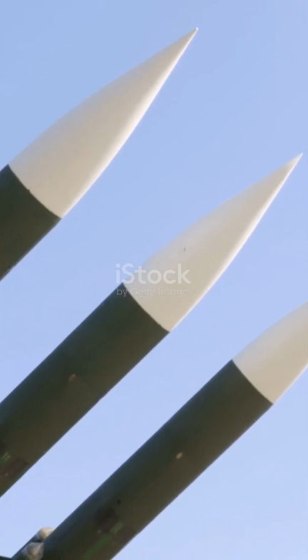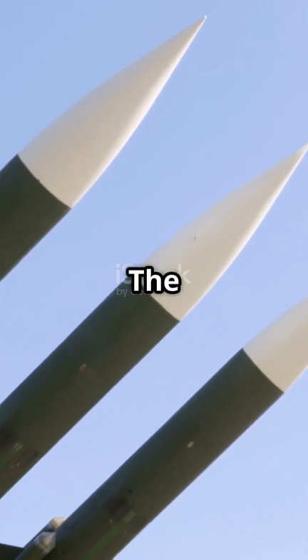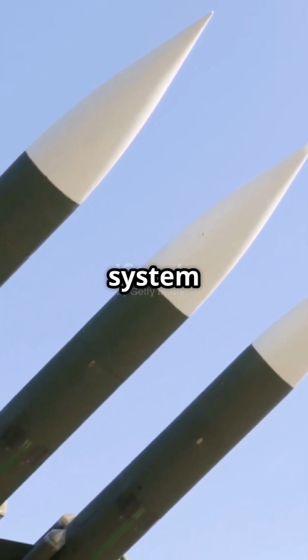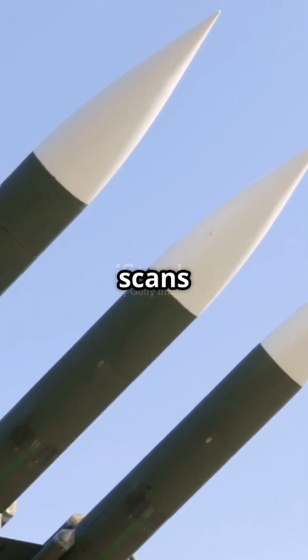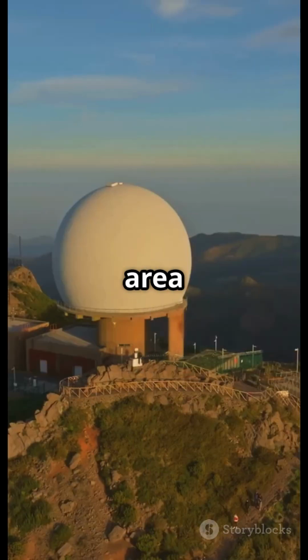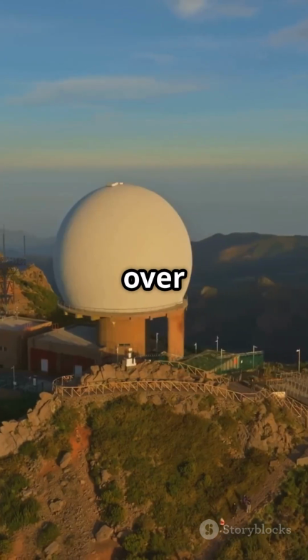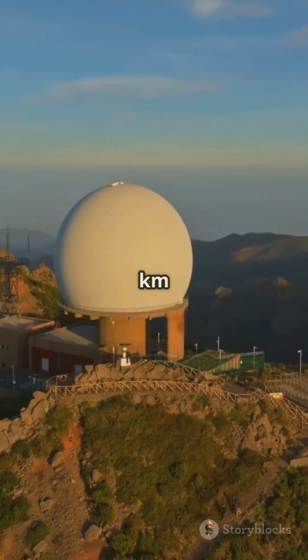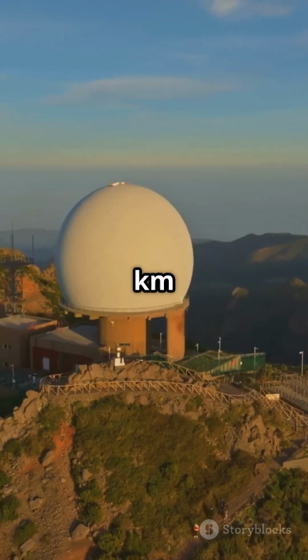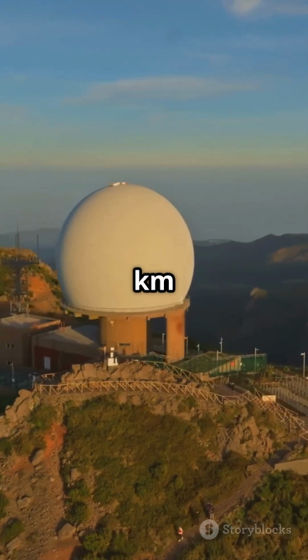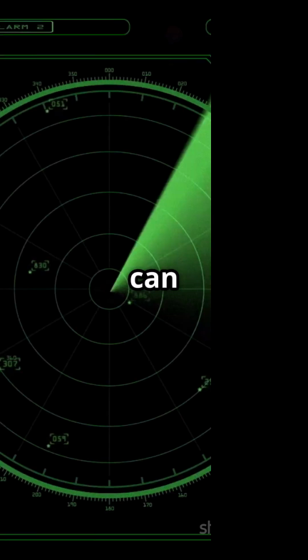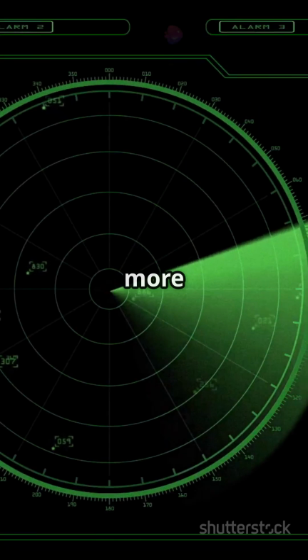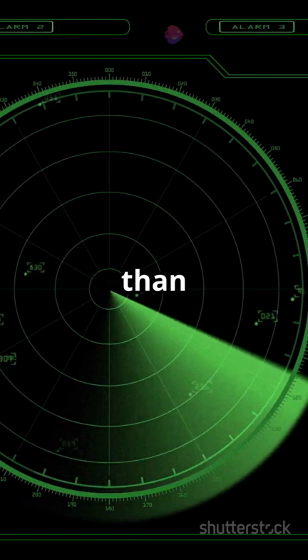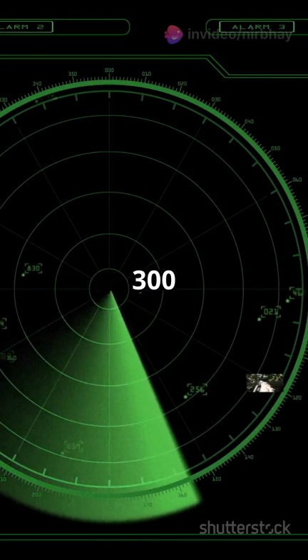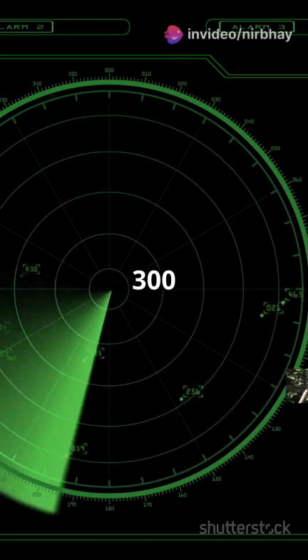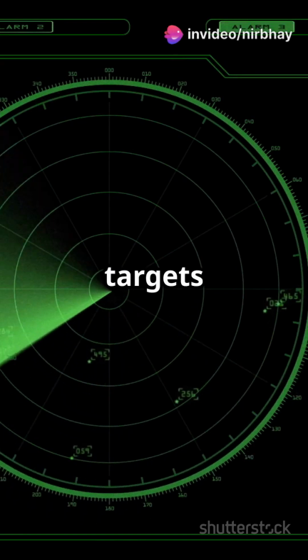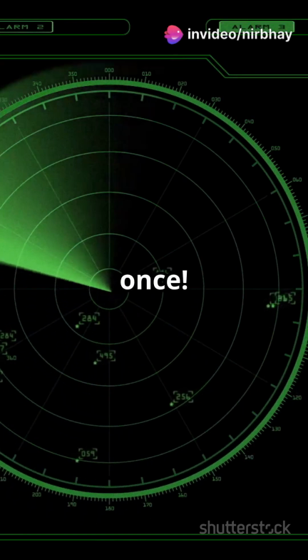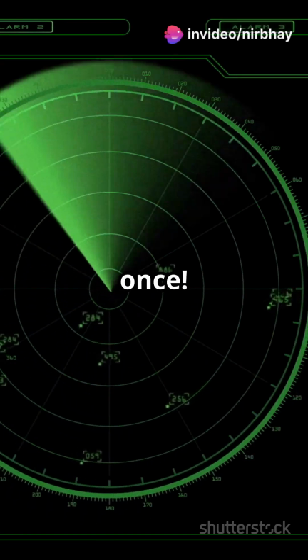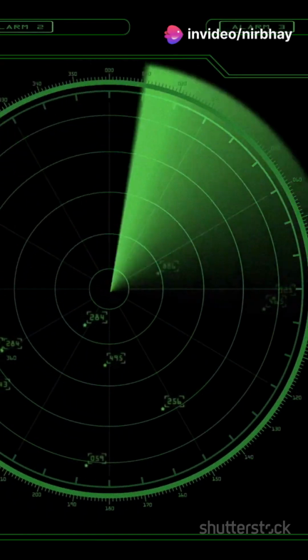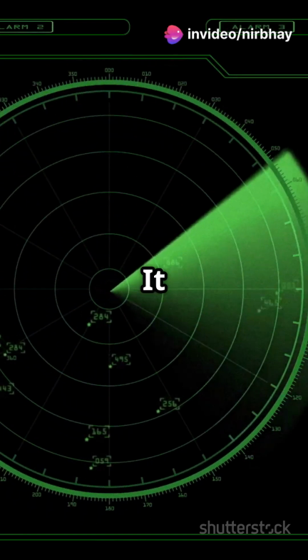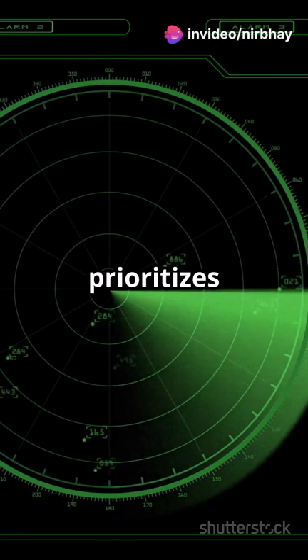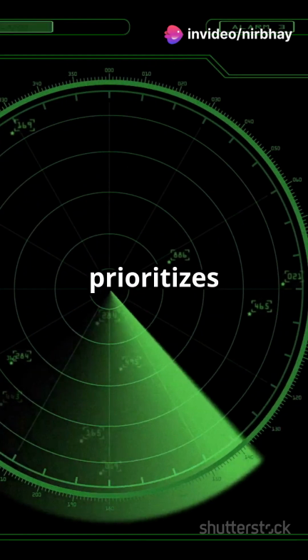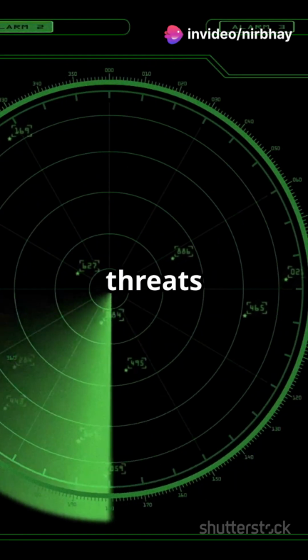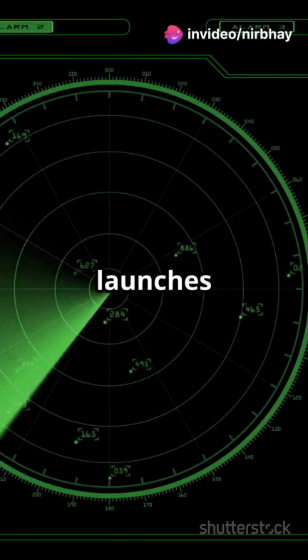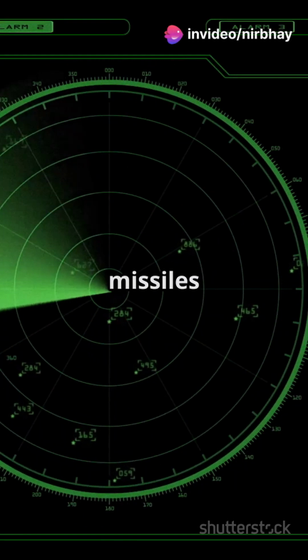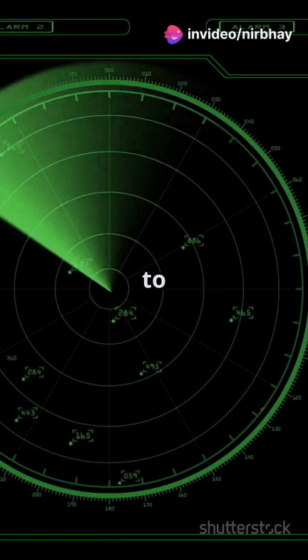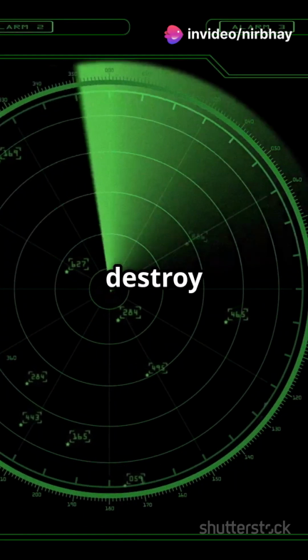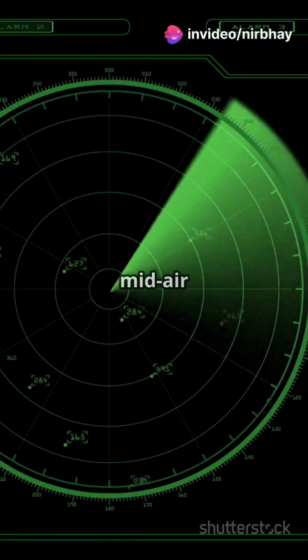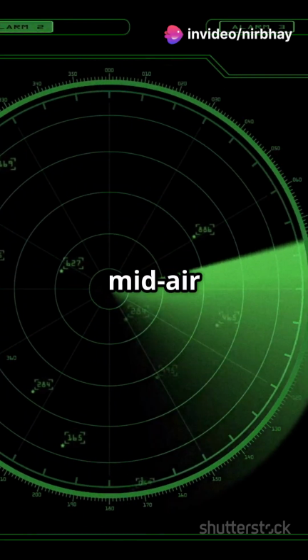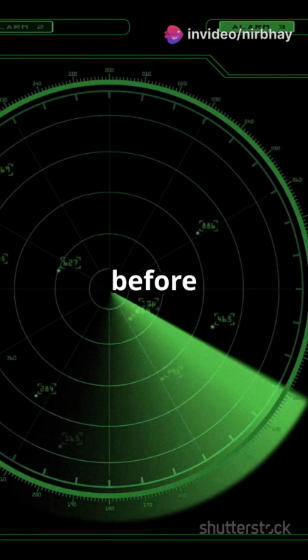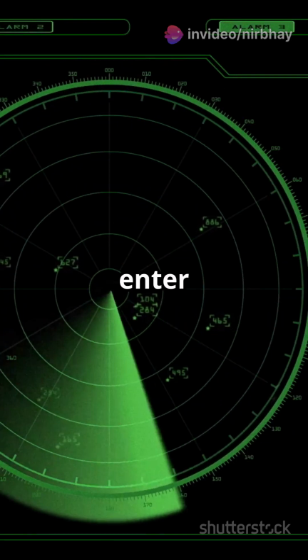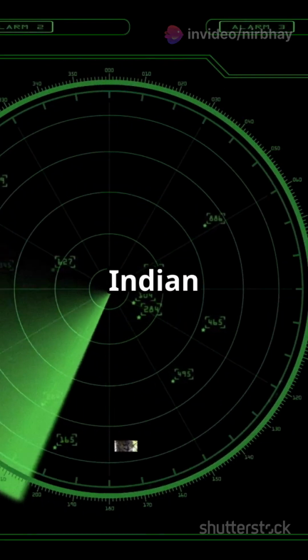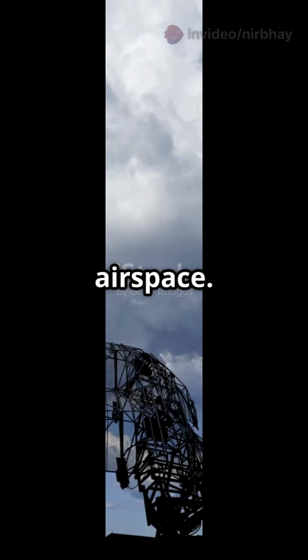The system scans an area of over 600 kilometers and can track more than 300 targets at once. It prioritizes threats and launches missiles to destroy them mid-air before they enter Indian airspace.